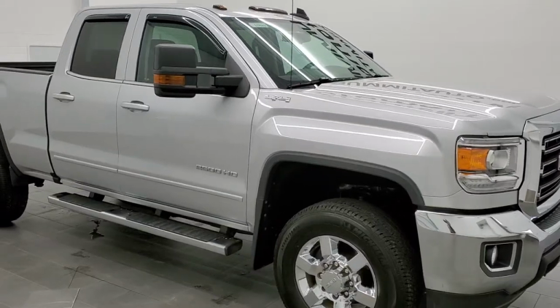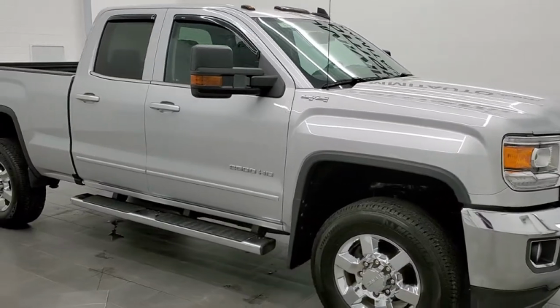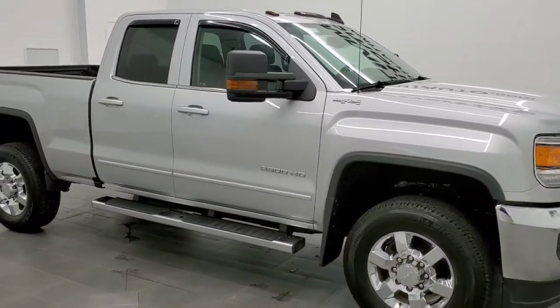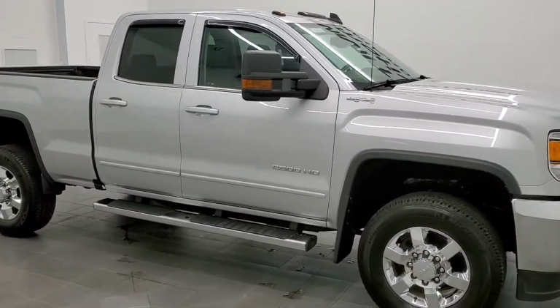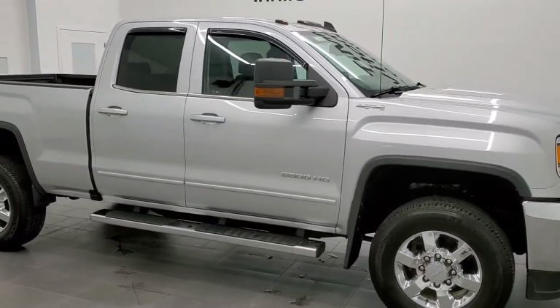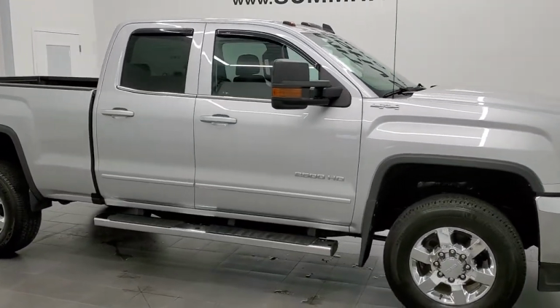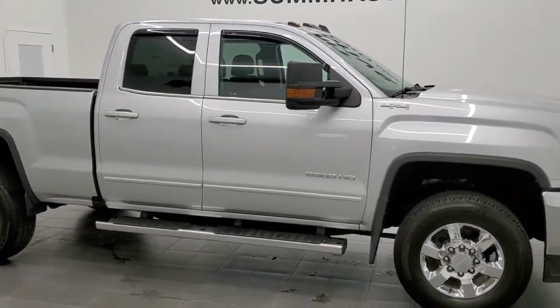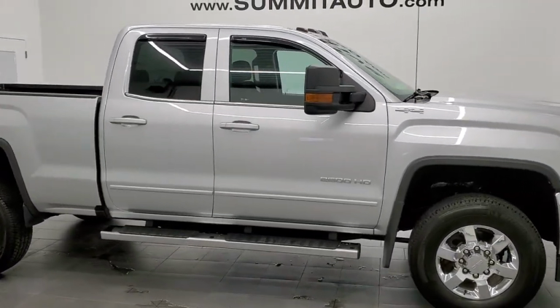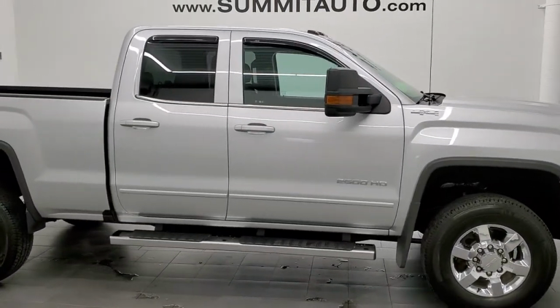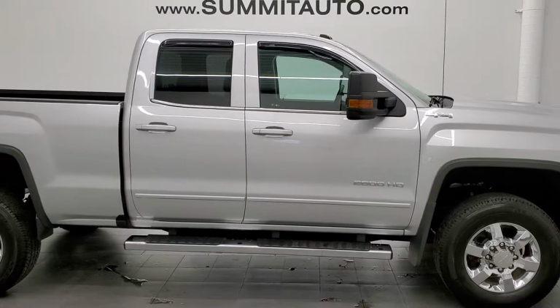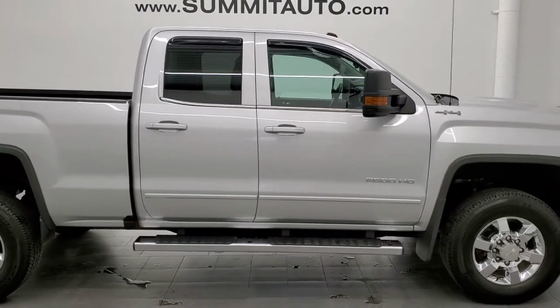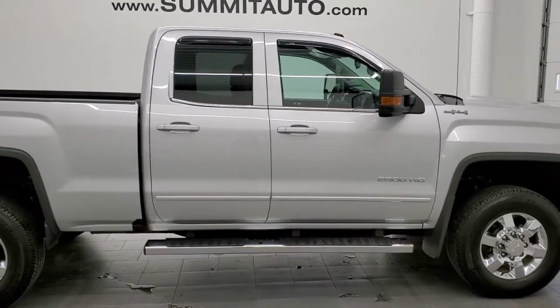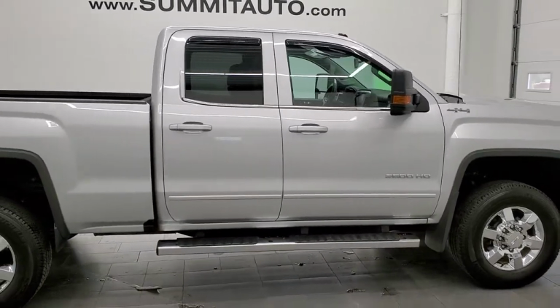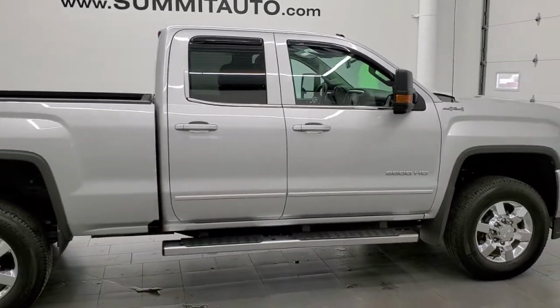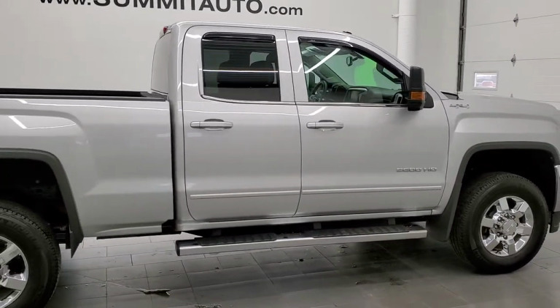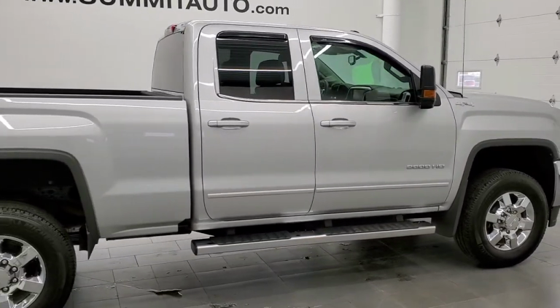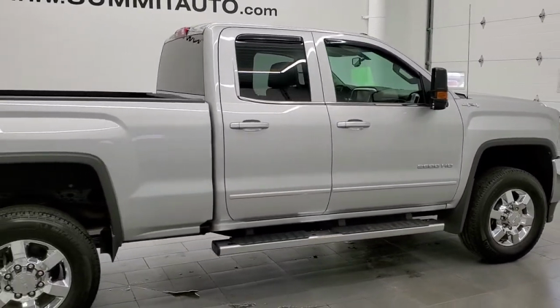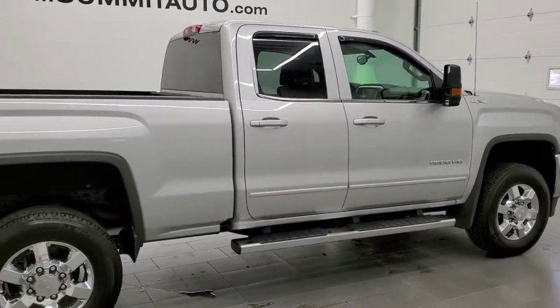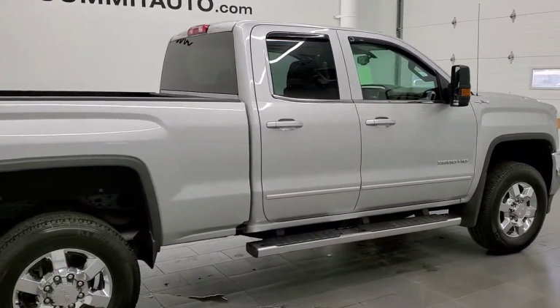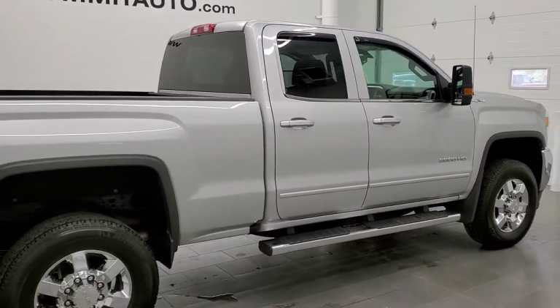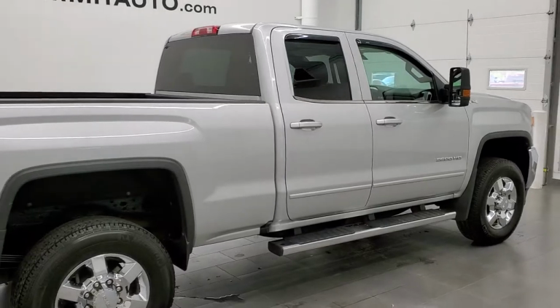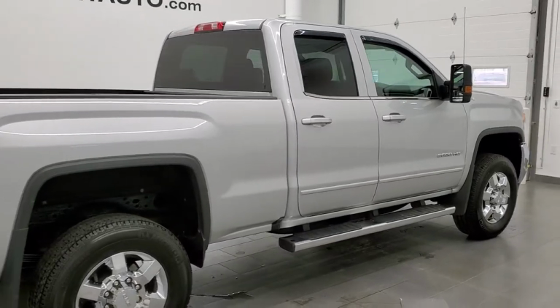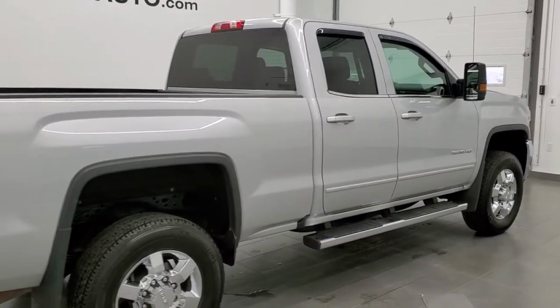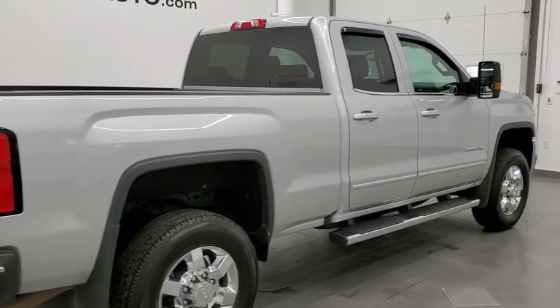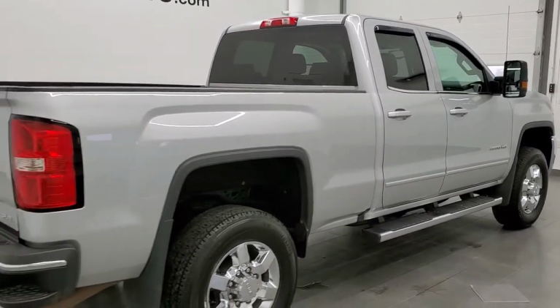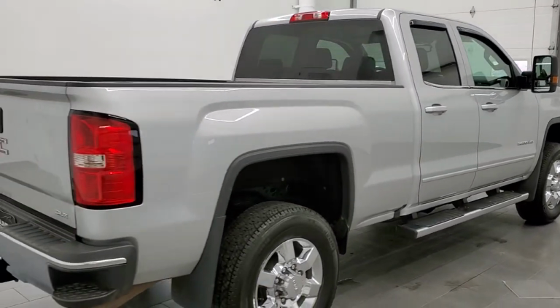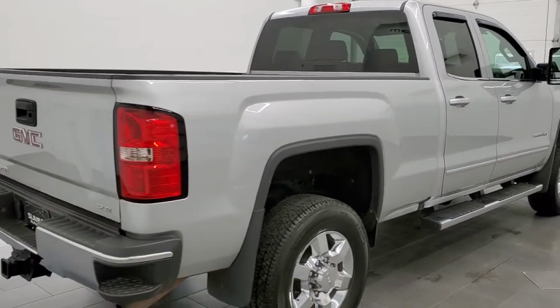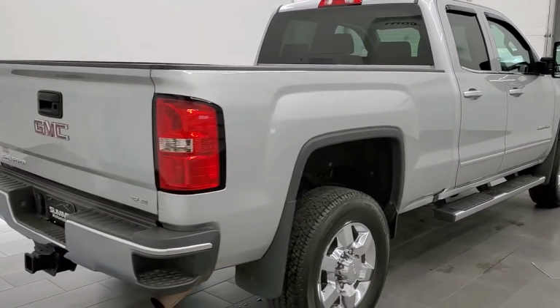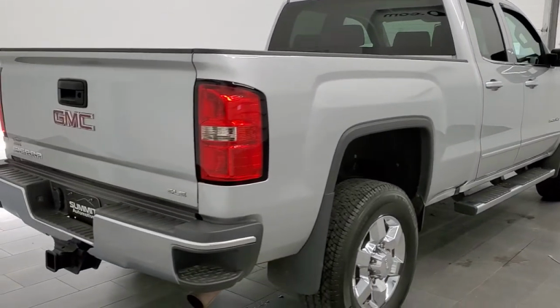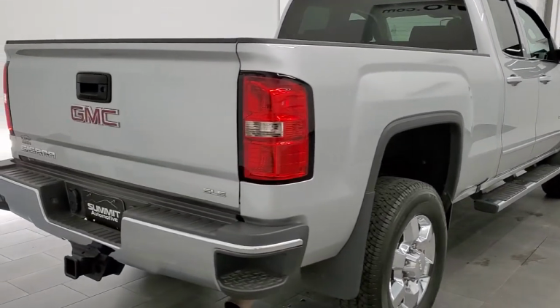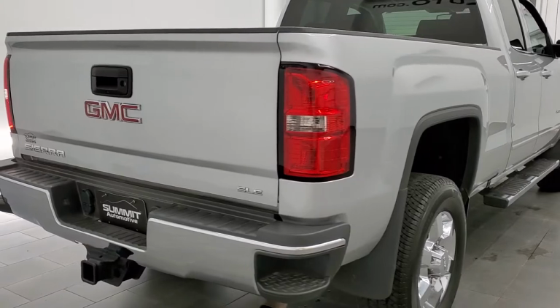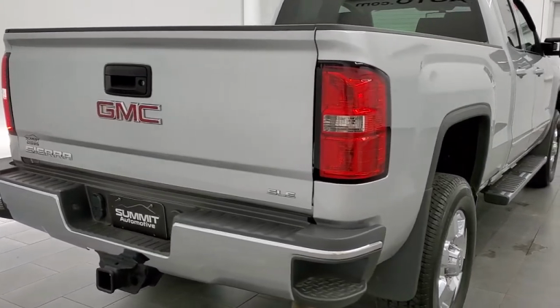This 2017 GMC Sierra 2500 double cab short box is stock number 11953Z. We are here at Summit Automotive in Fond du Lac, Wisconsin — your new and used heavy duty truck headquarters.